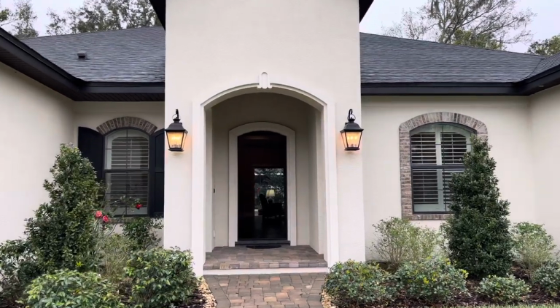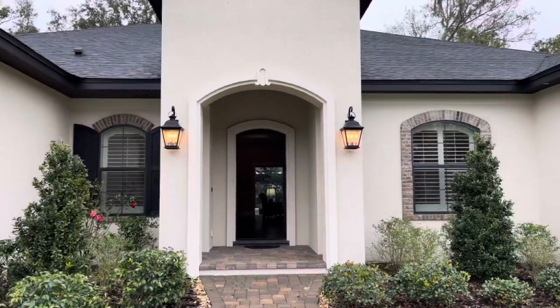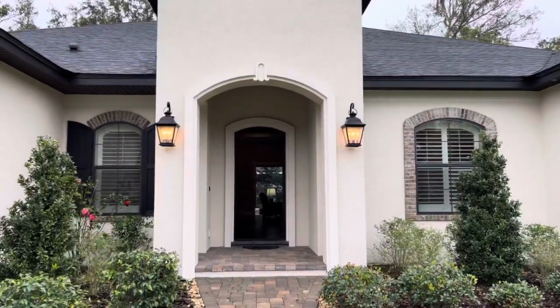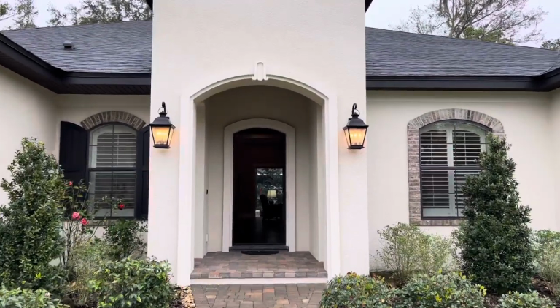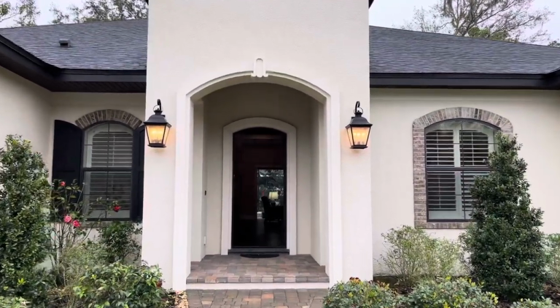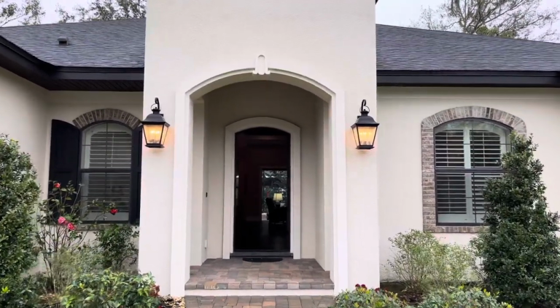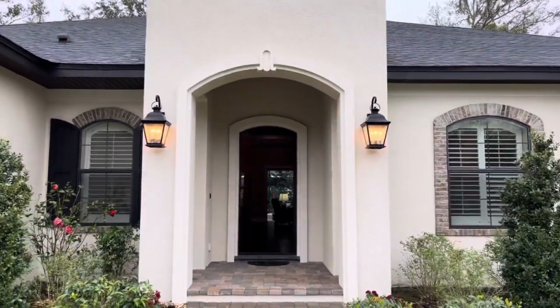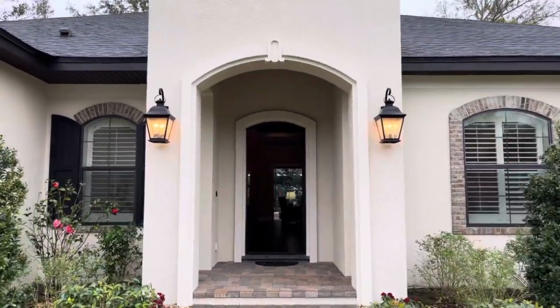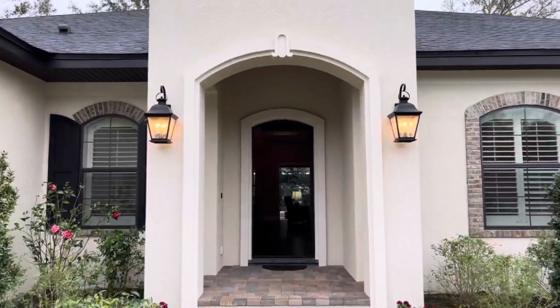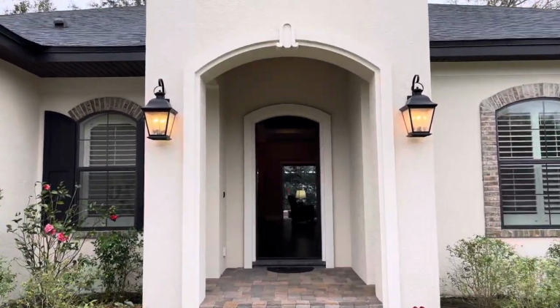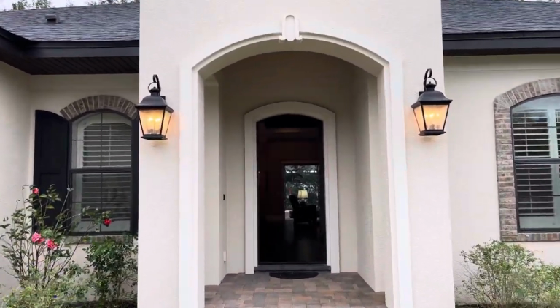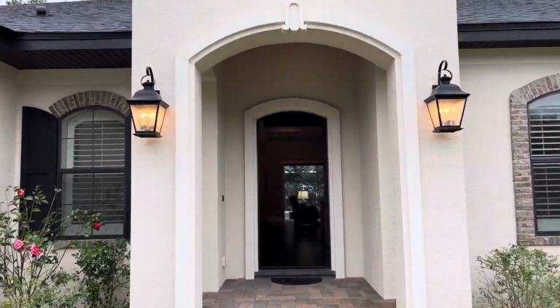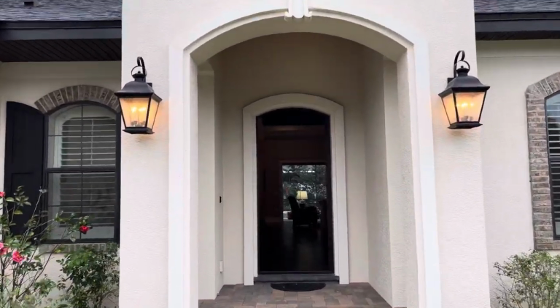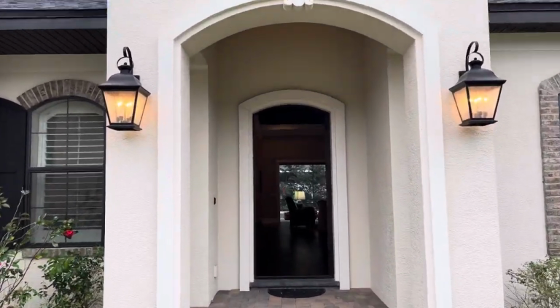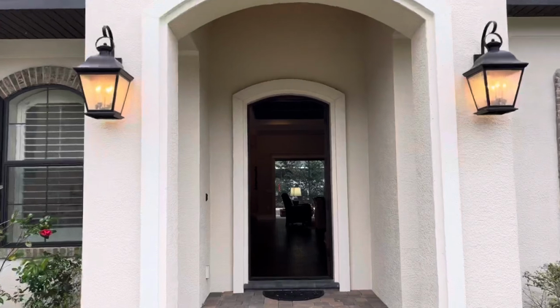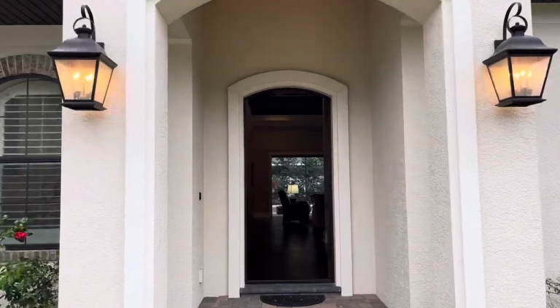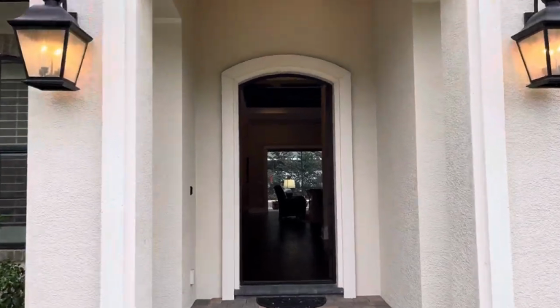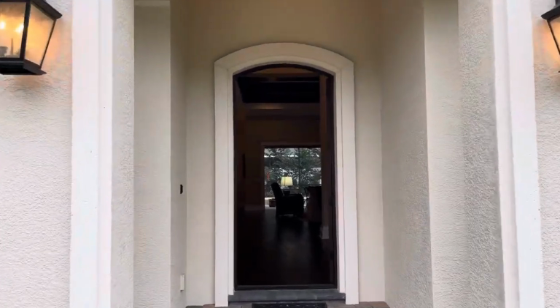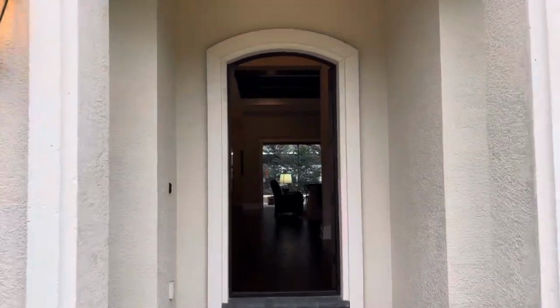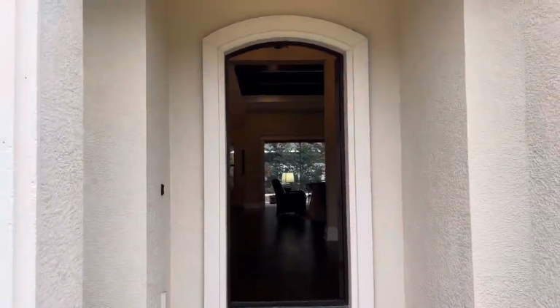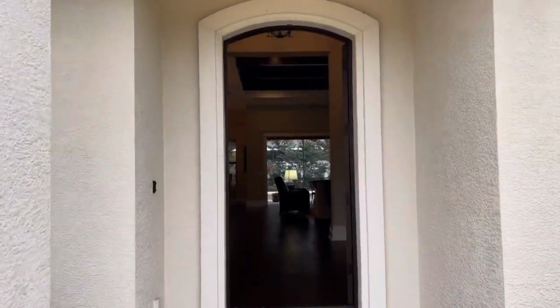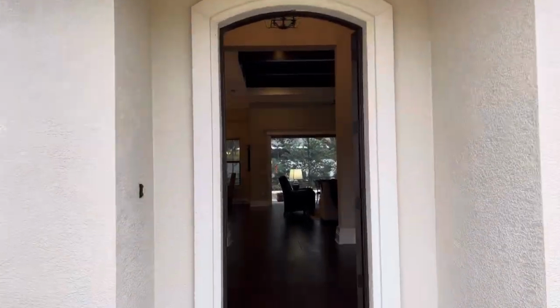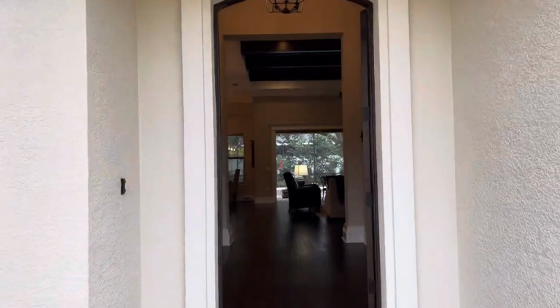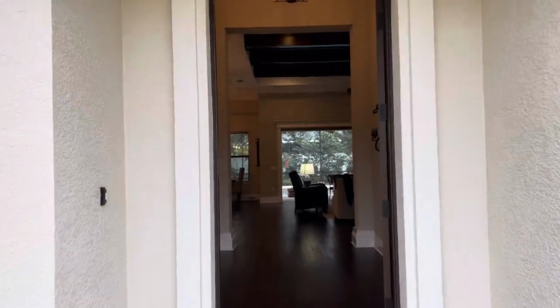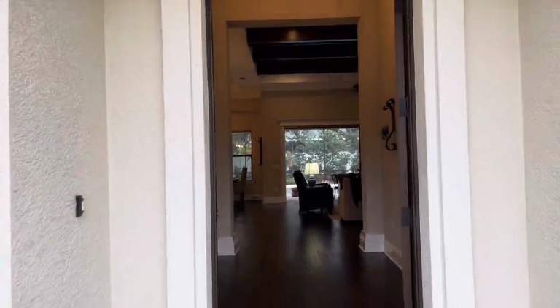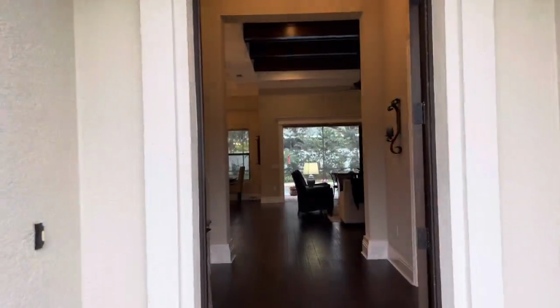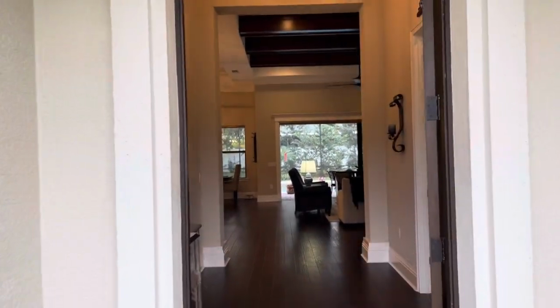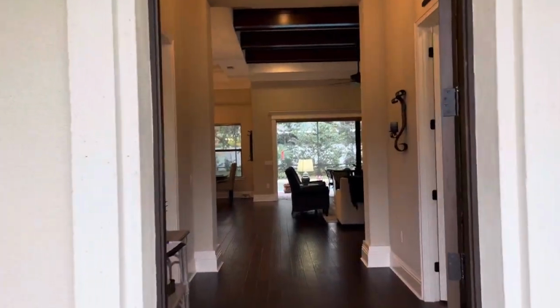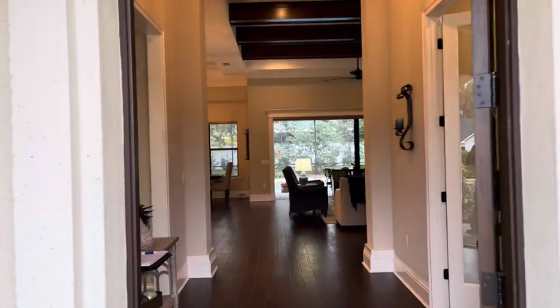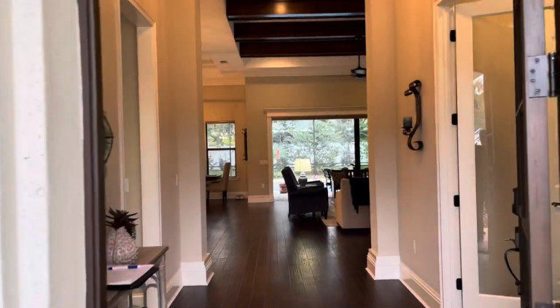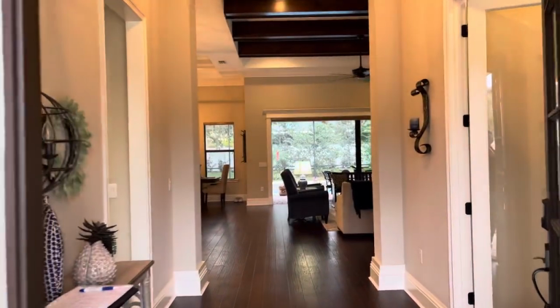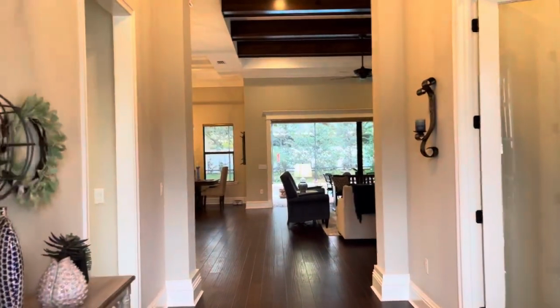Good afternoon. I want to show you really quick 2339 Delphi, located in Southeast Lakeland. This is a gorgeous custom Holbert home.